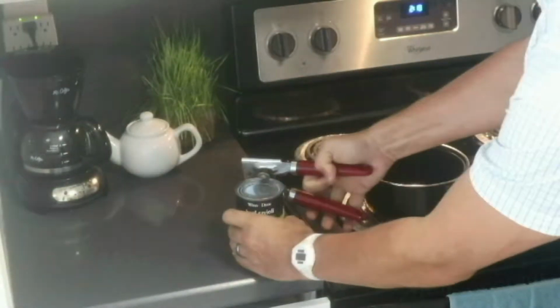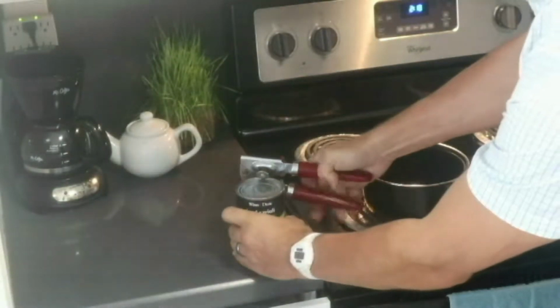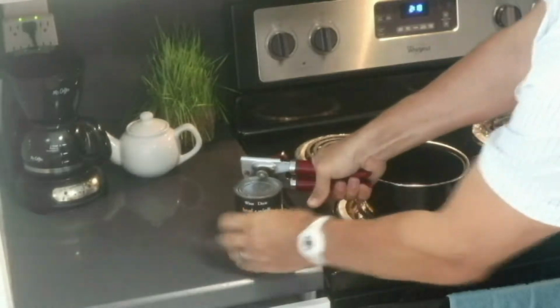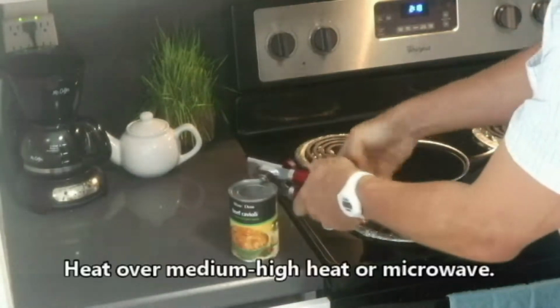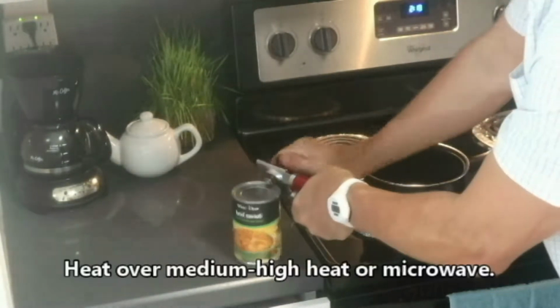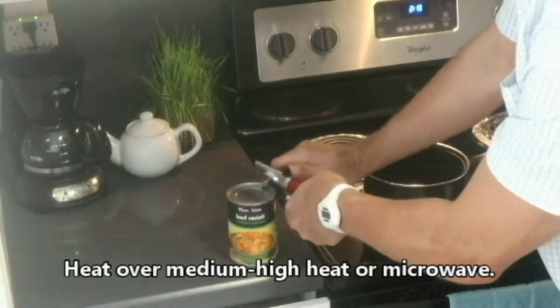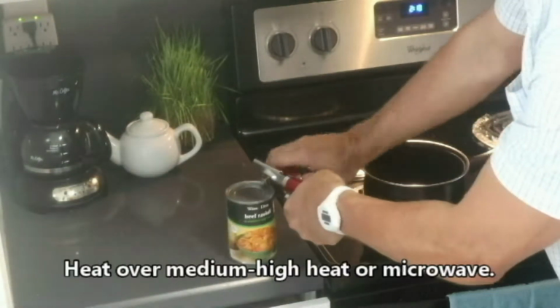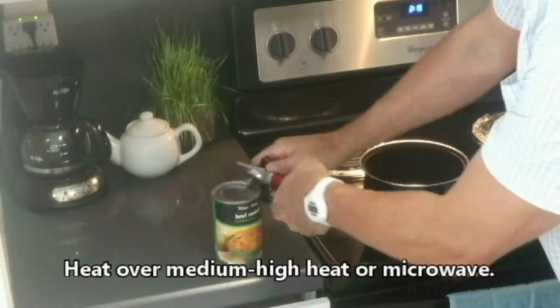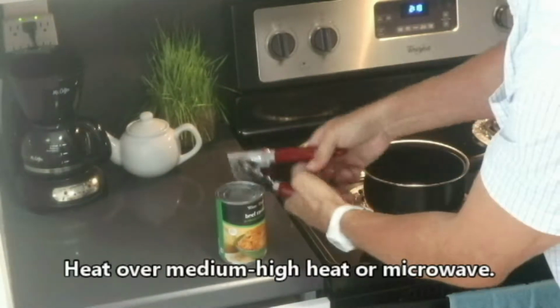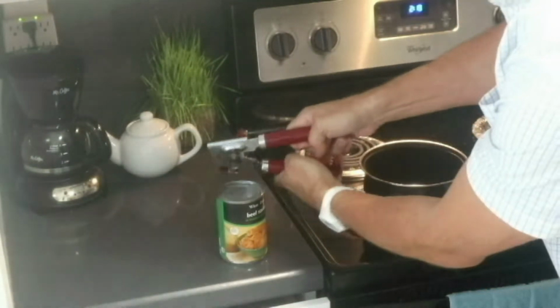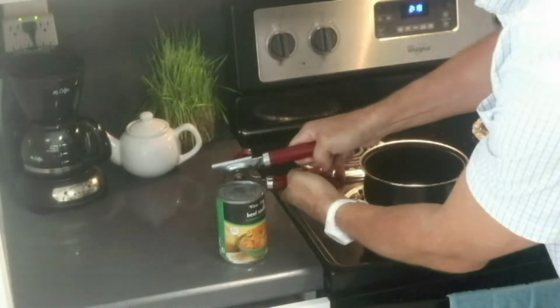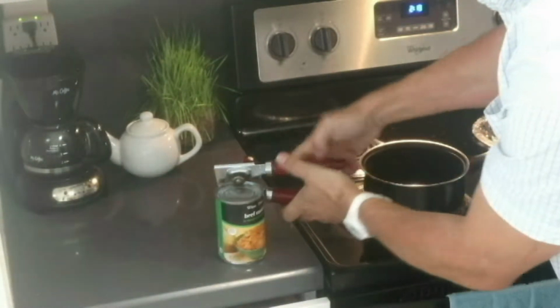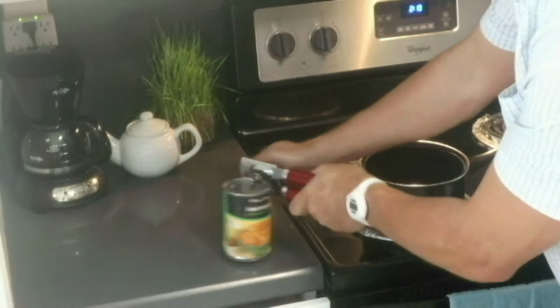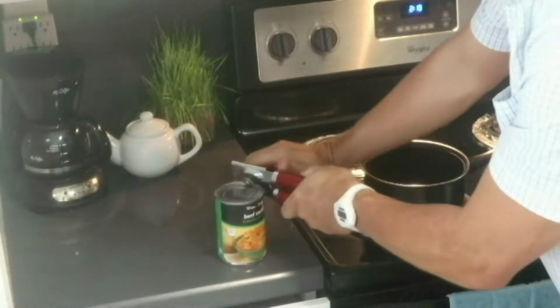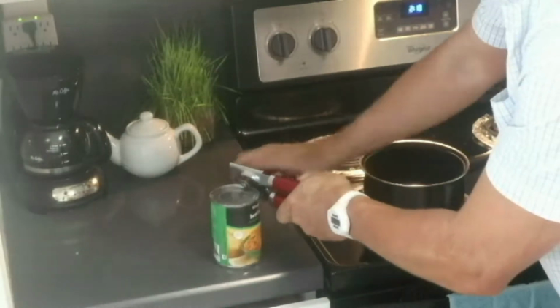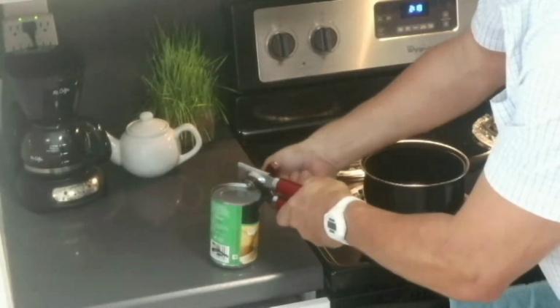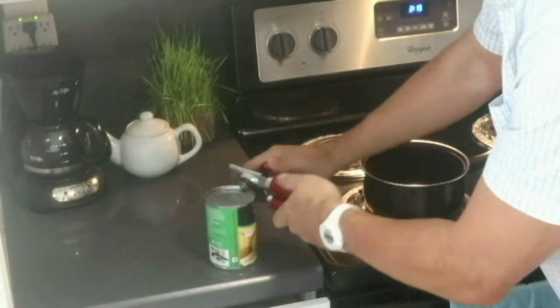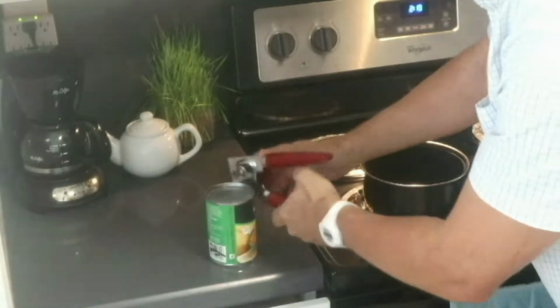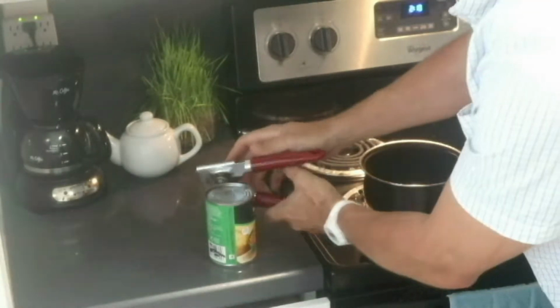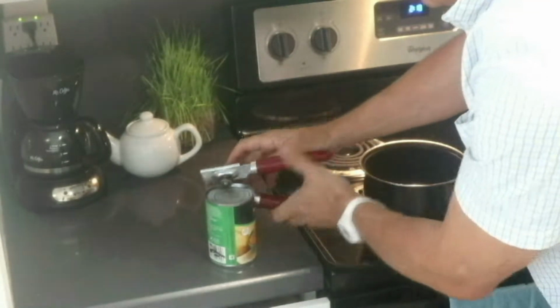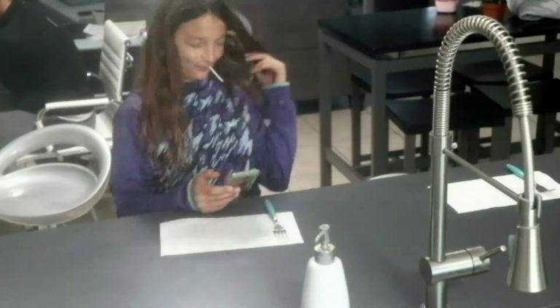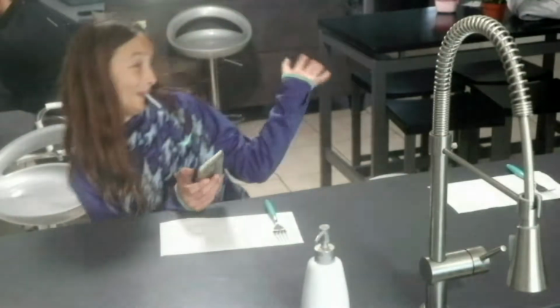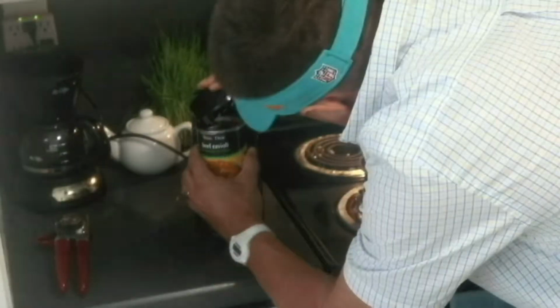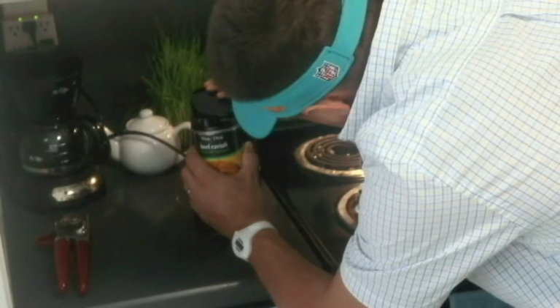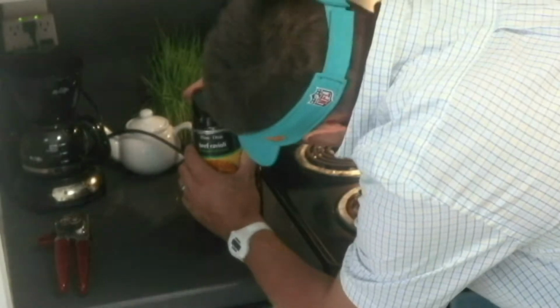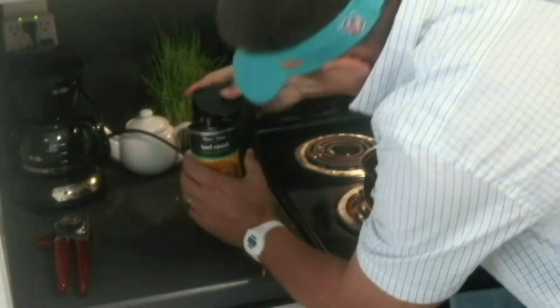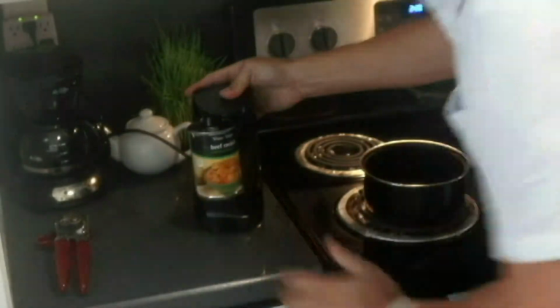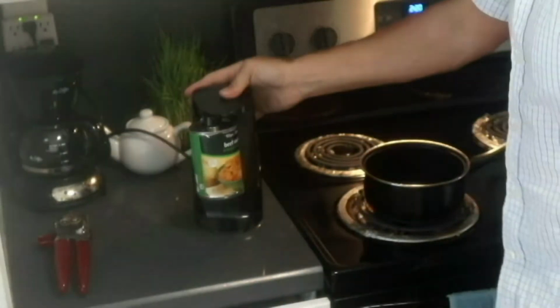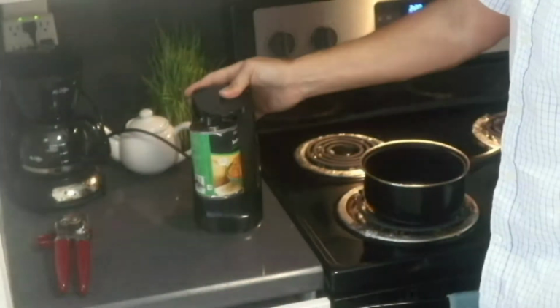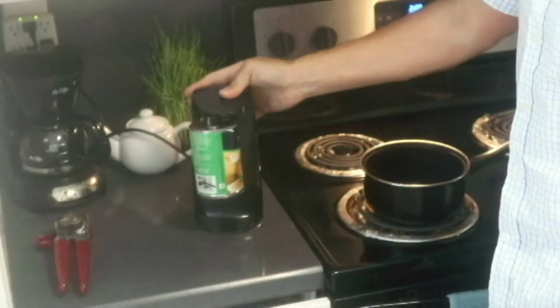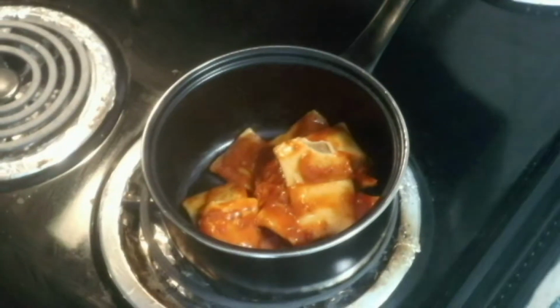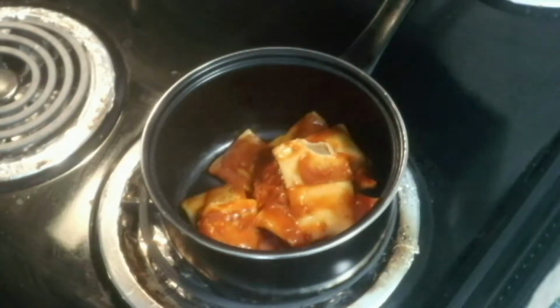Instructions are not complex at all. You have two options: microwave or stovetop.